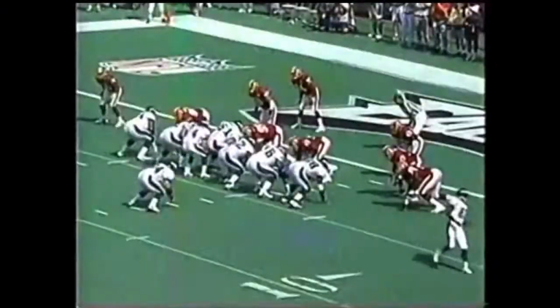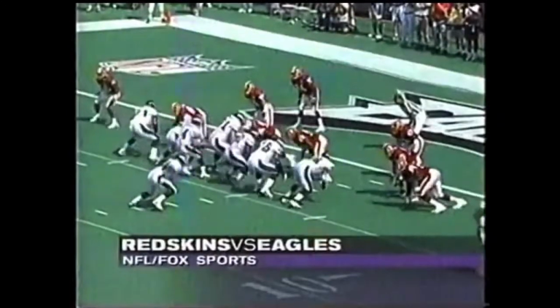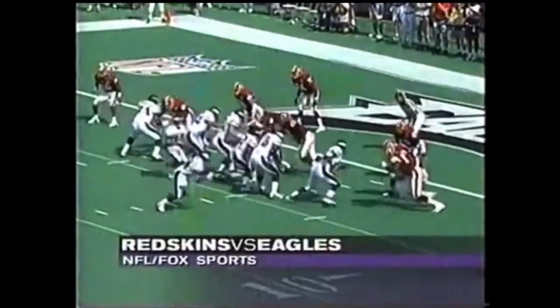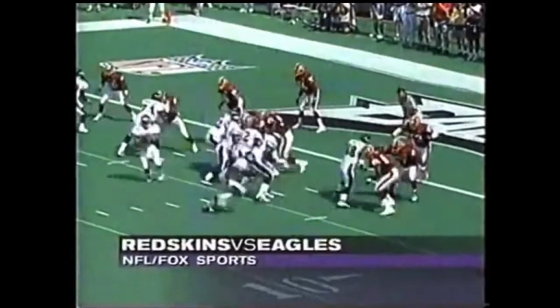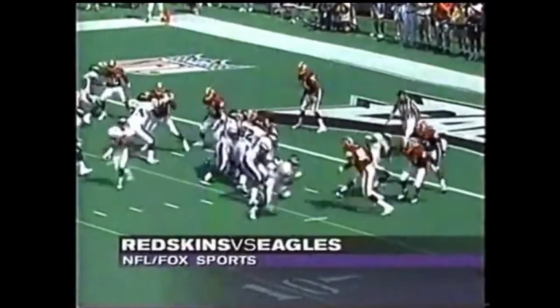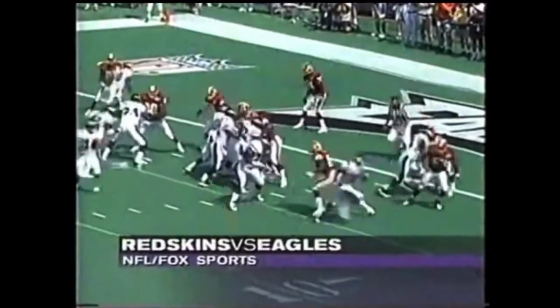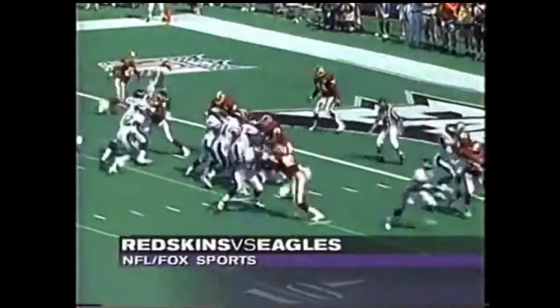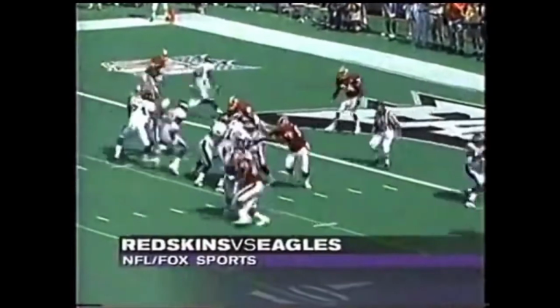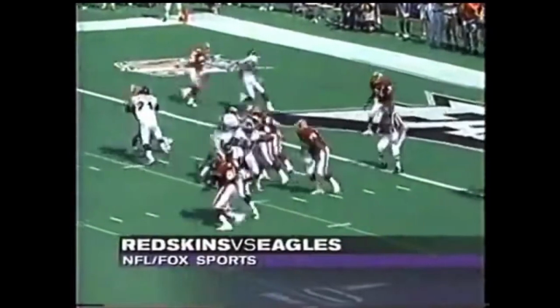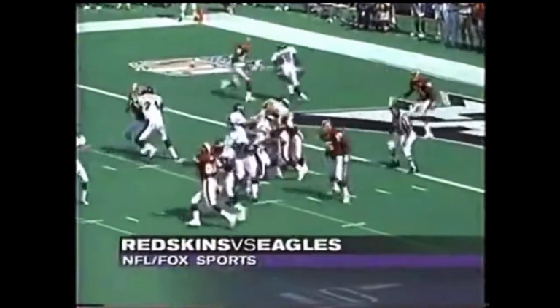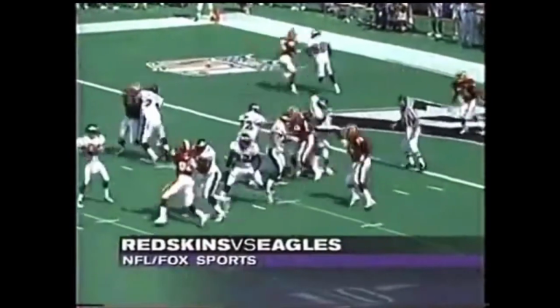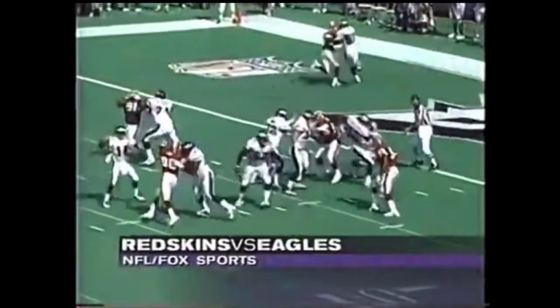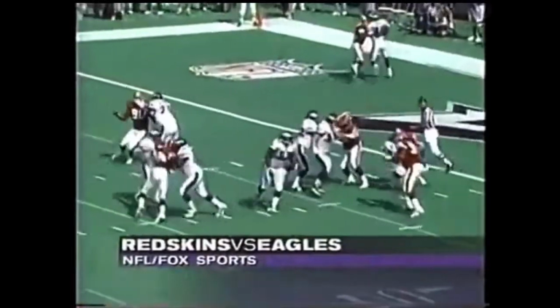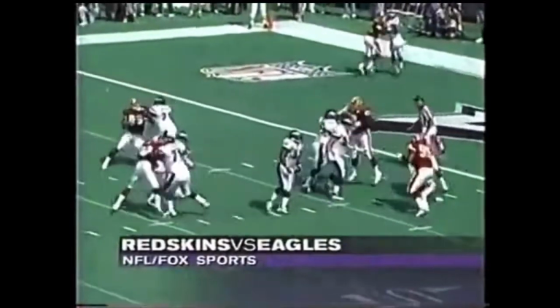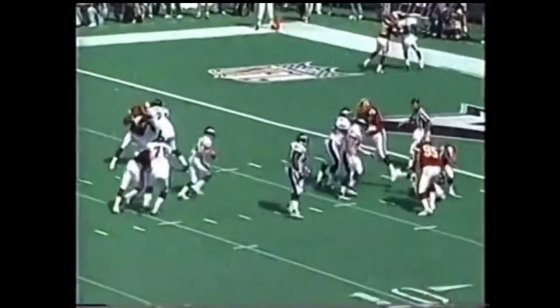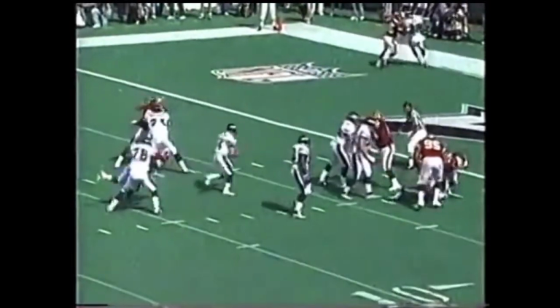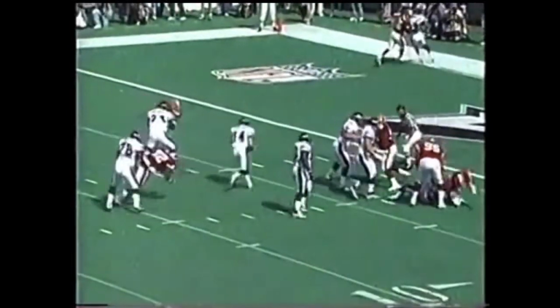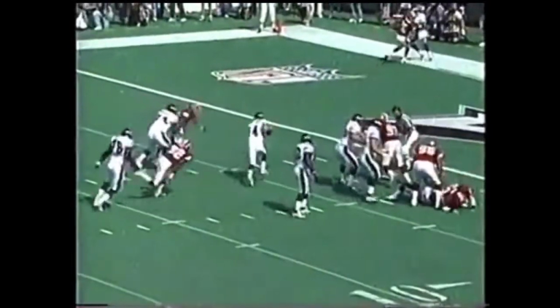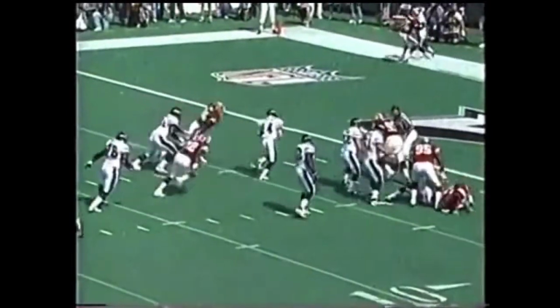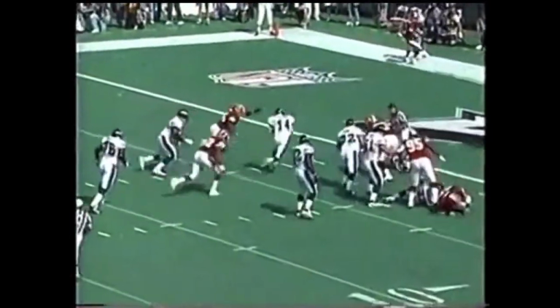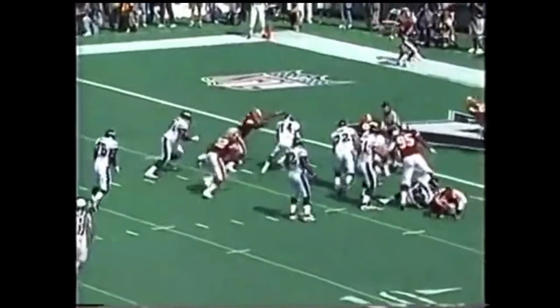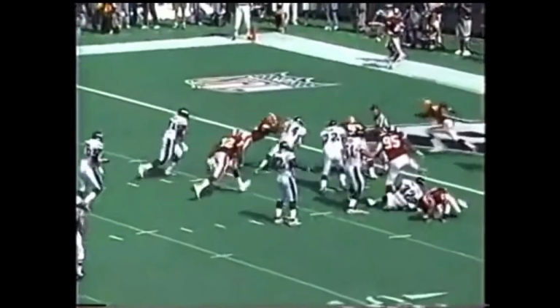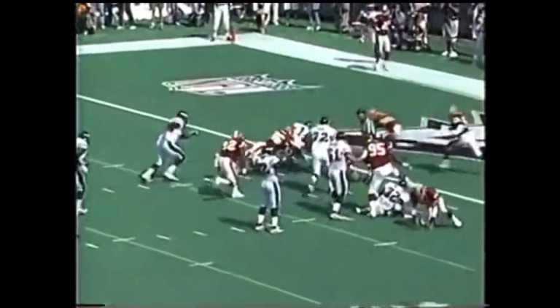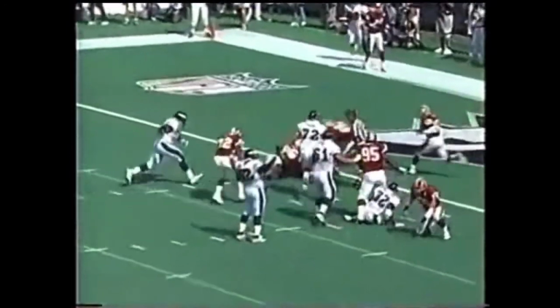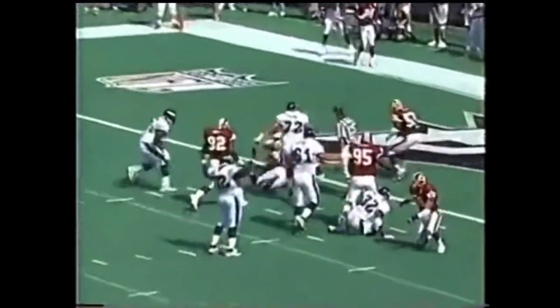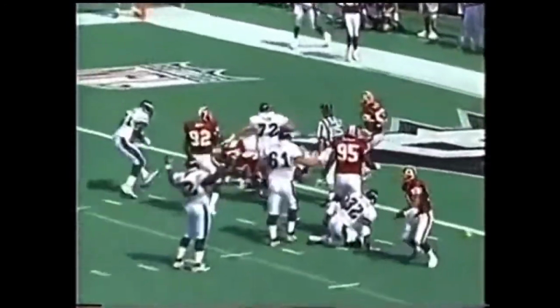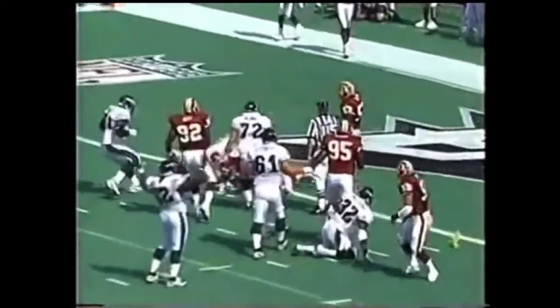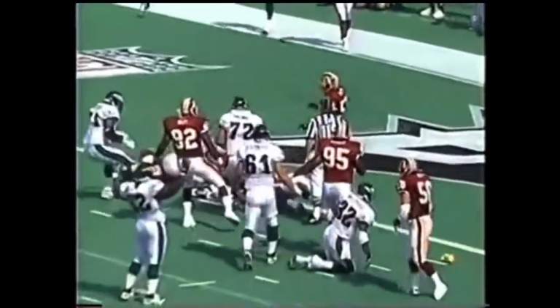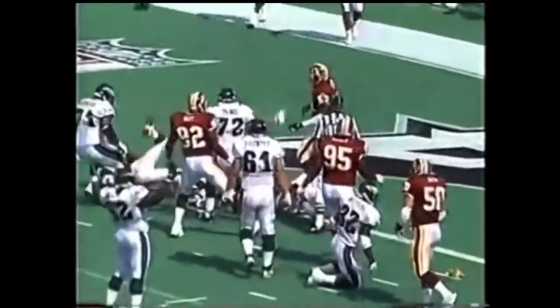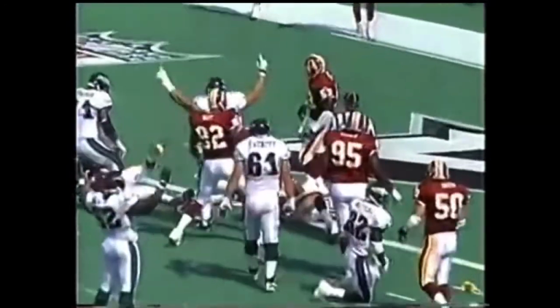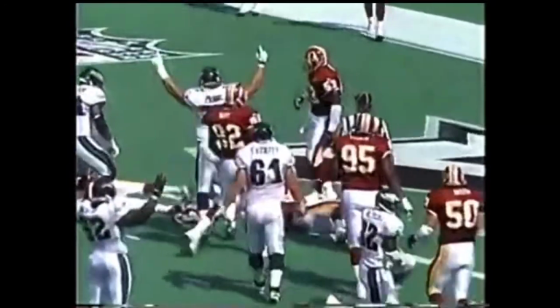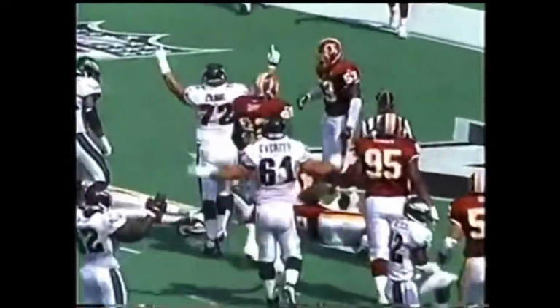We just need a win, and they got out to a fast start. Running well — Ty Detmer, he's even running well. Three yards out, 7-0 Eagles early.